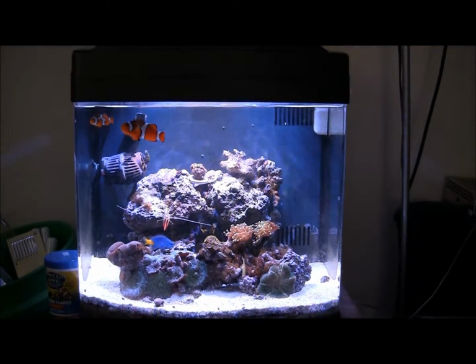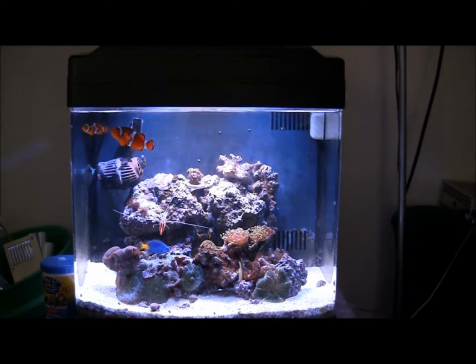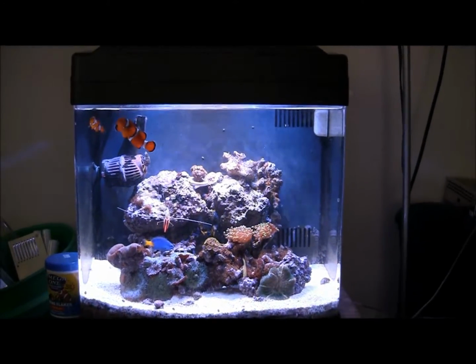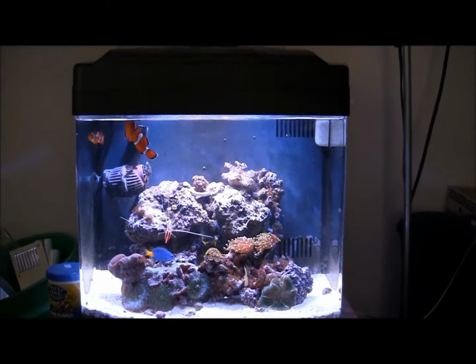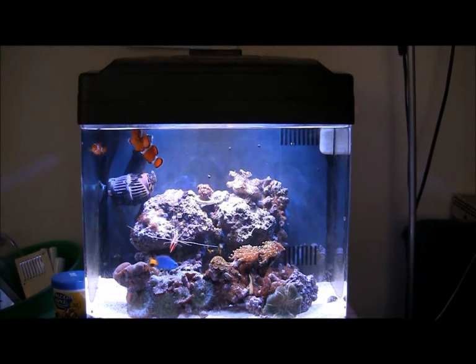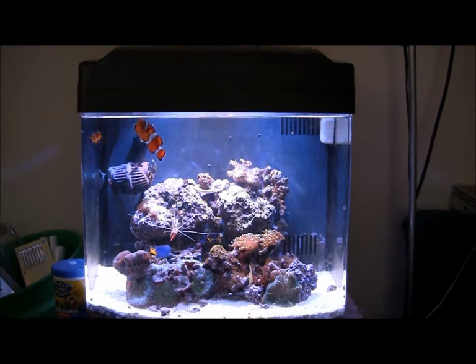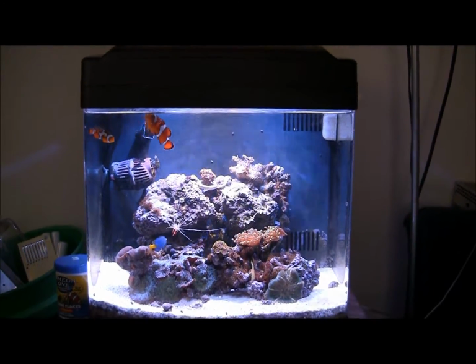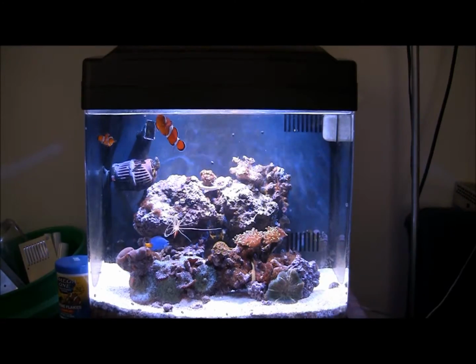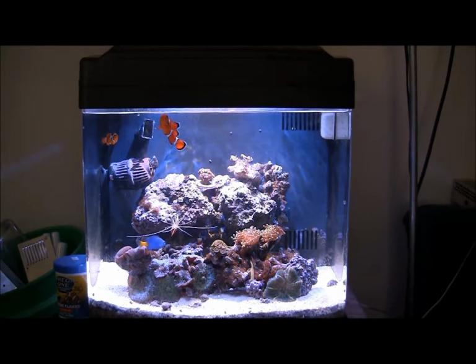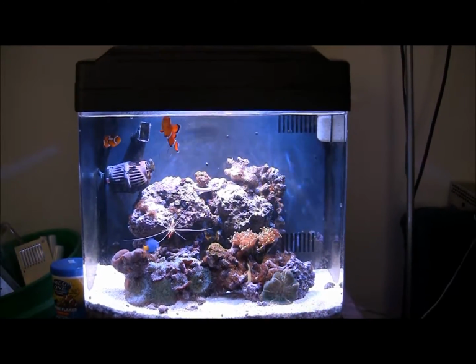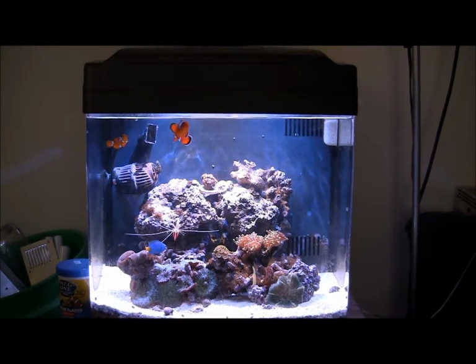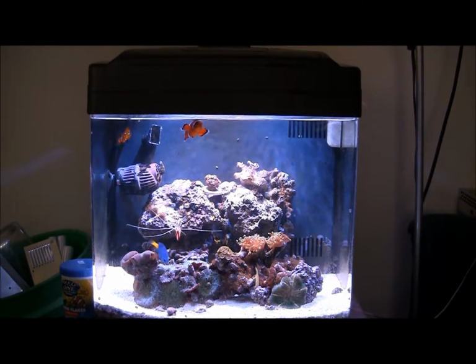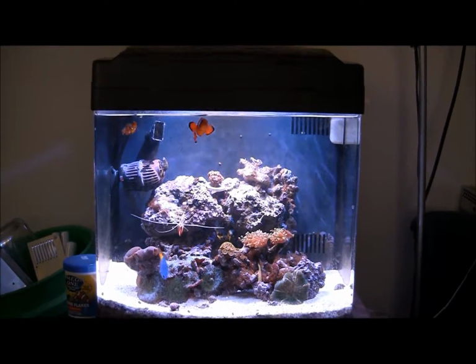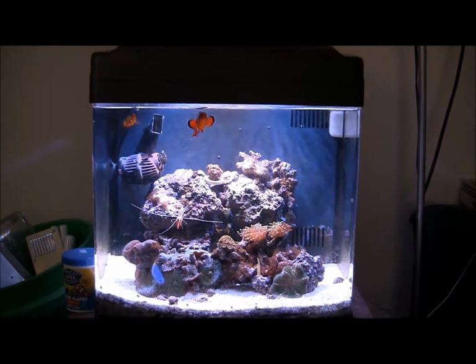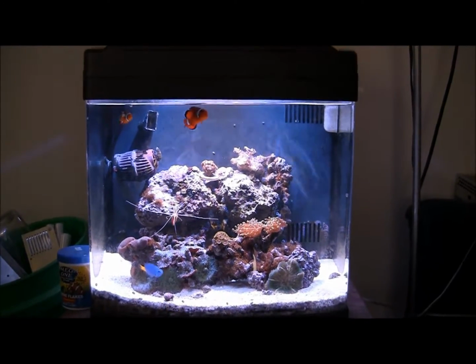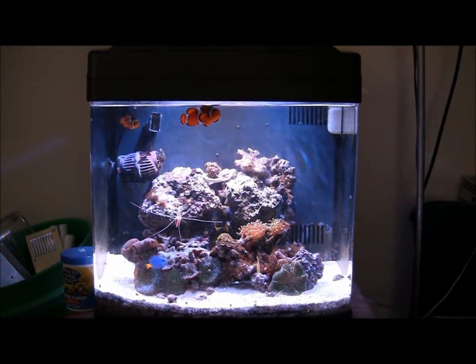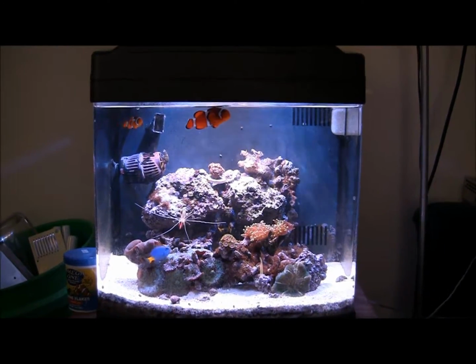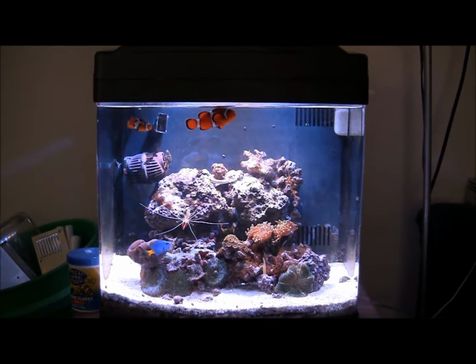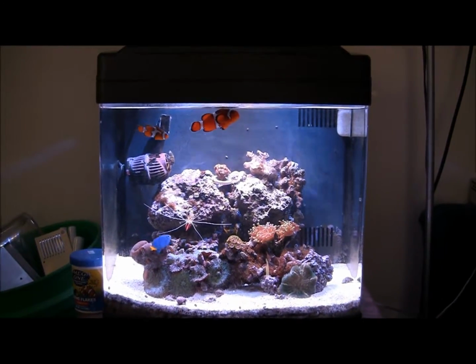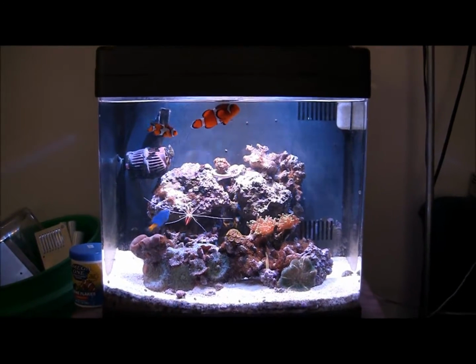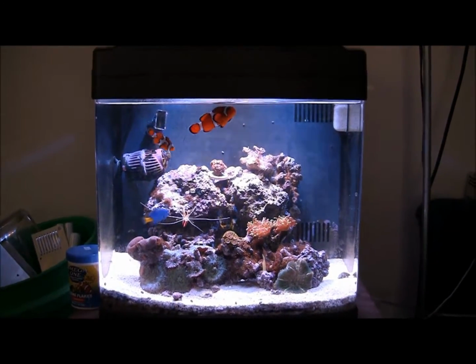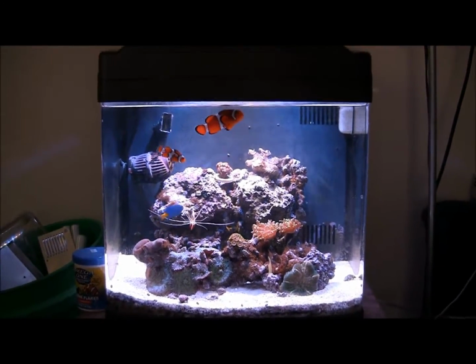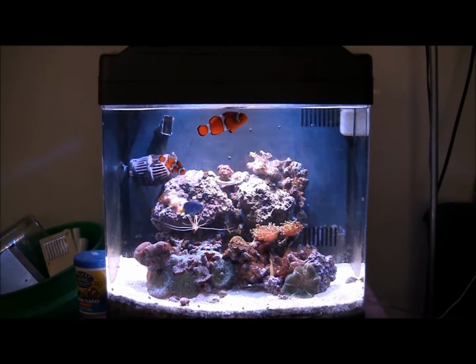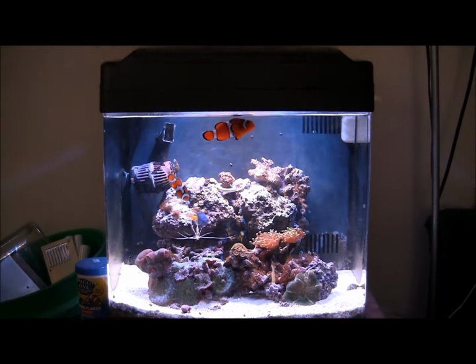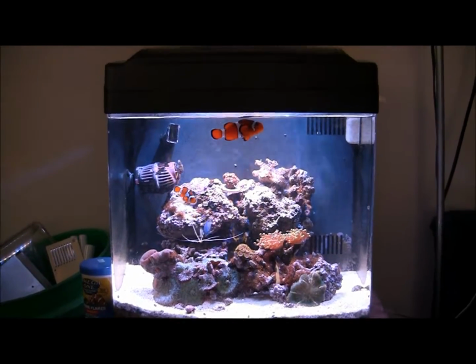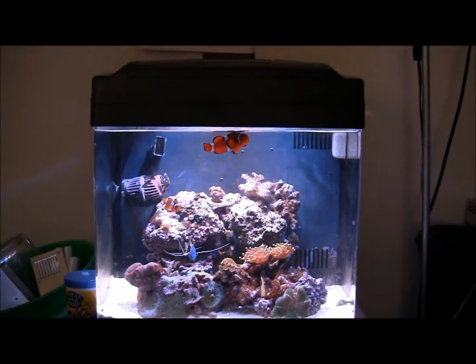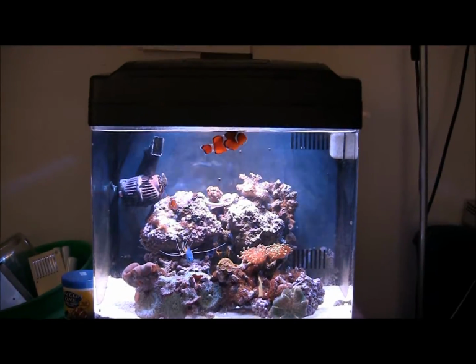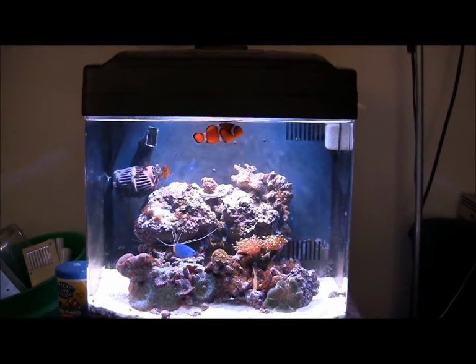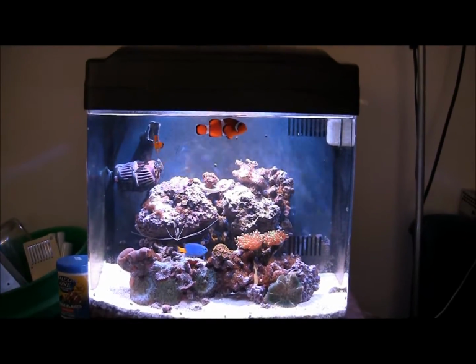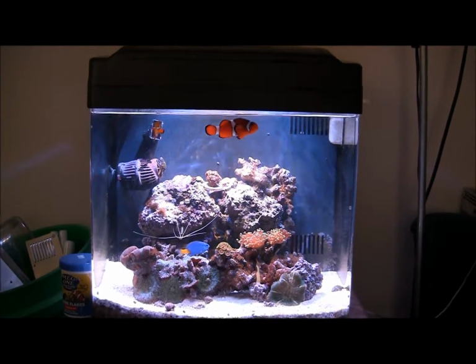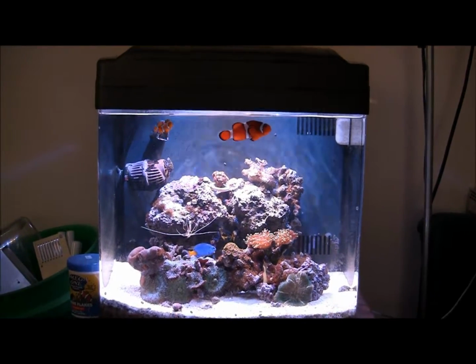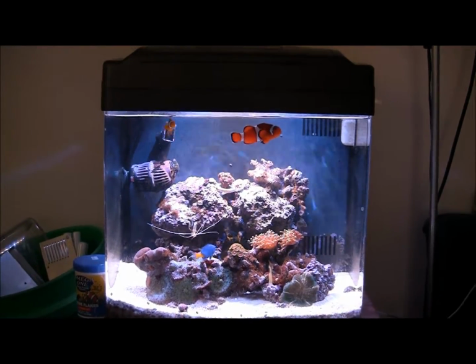This is a video of my BioCube 14 with Creed LED lights. I'll give you a little view of how the whole thing went.